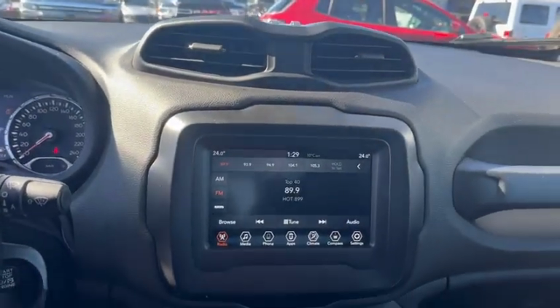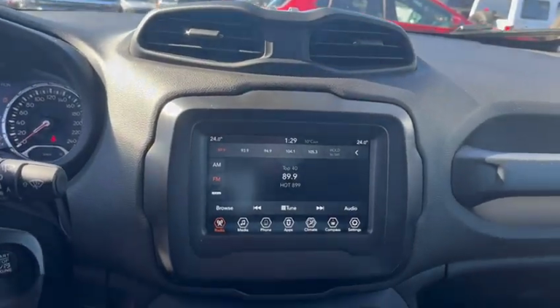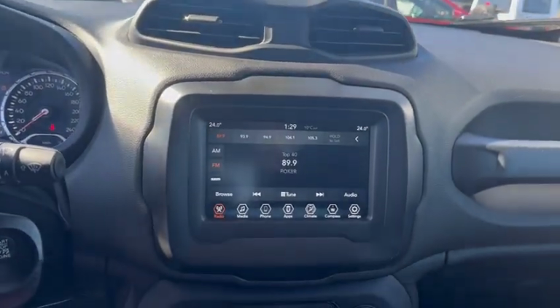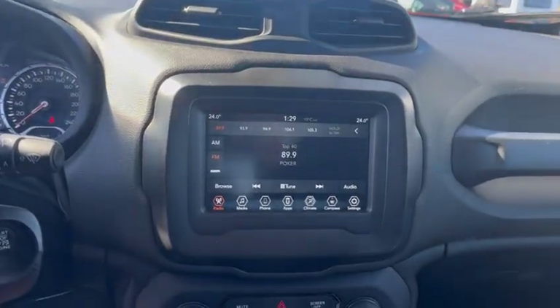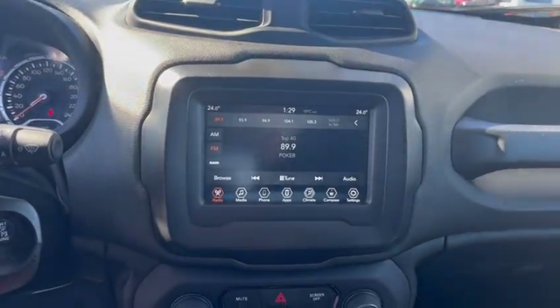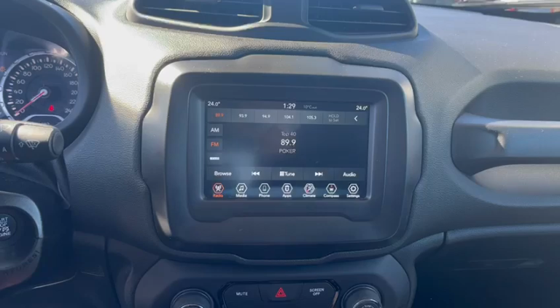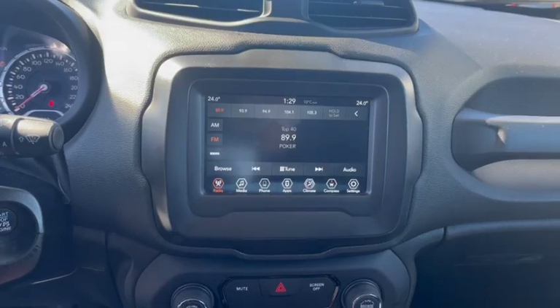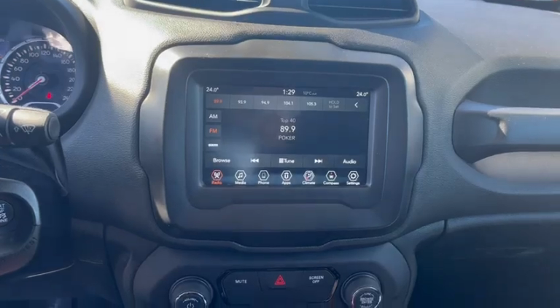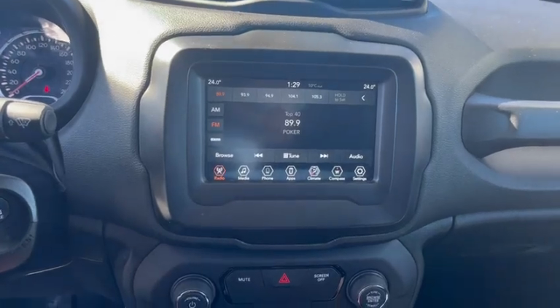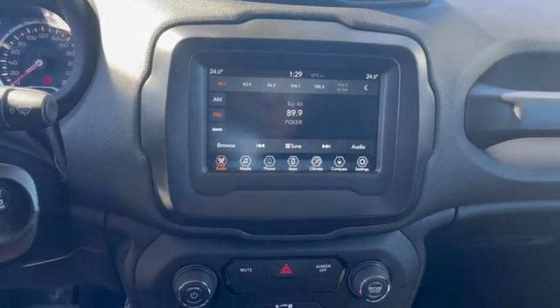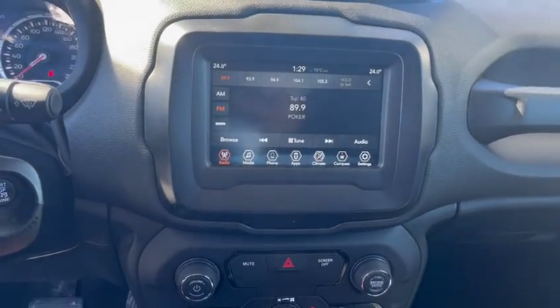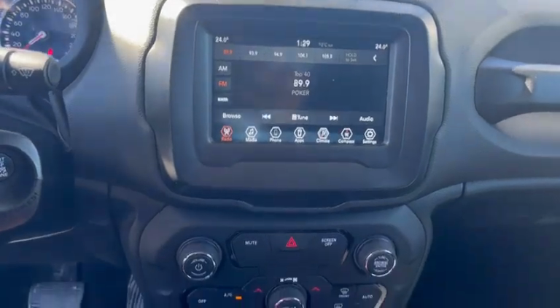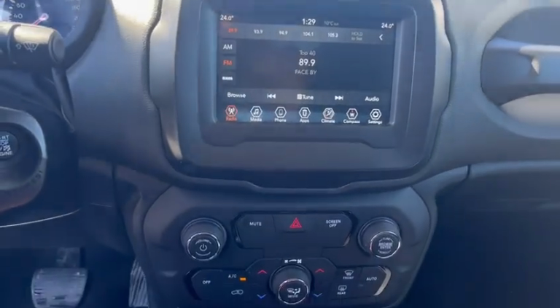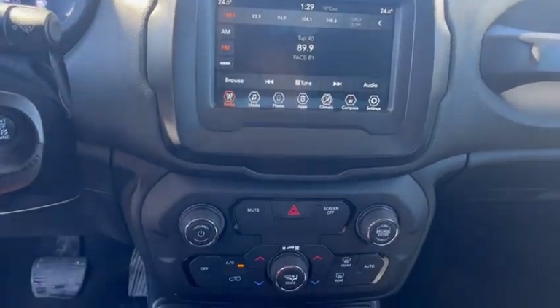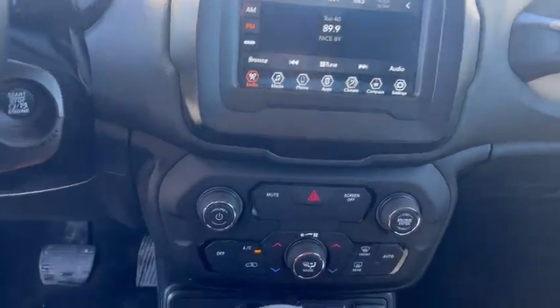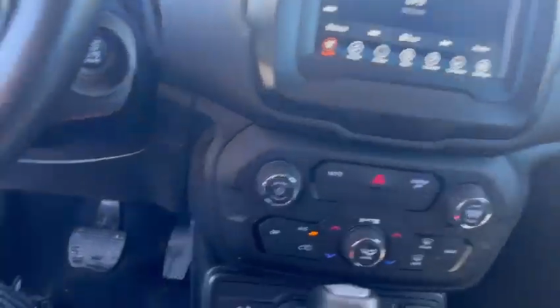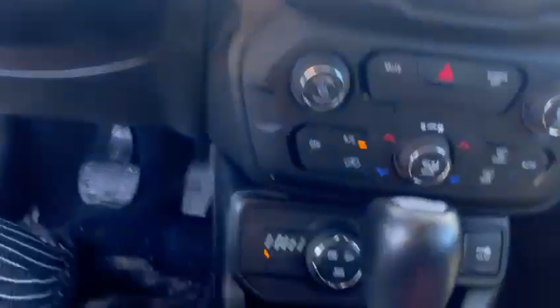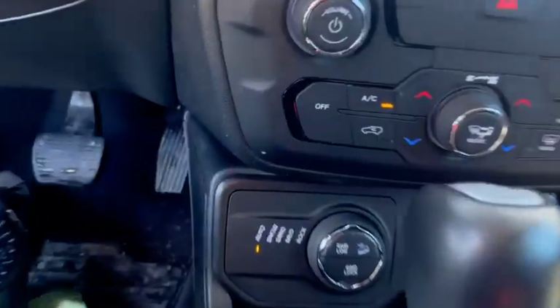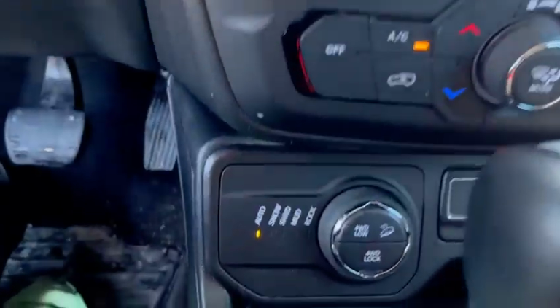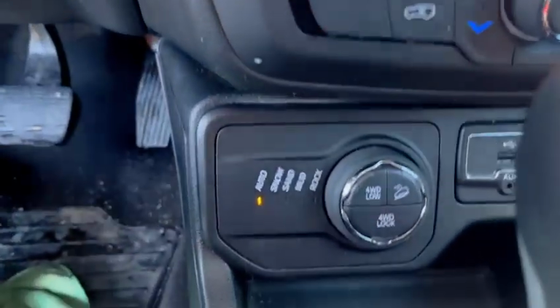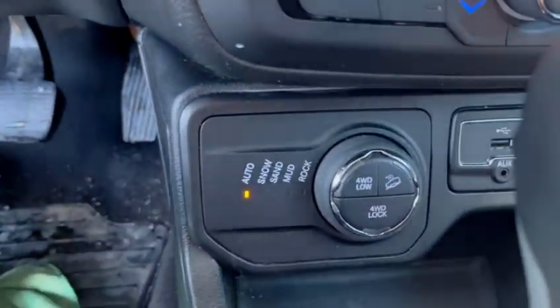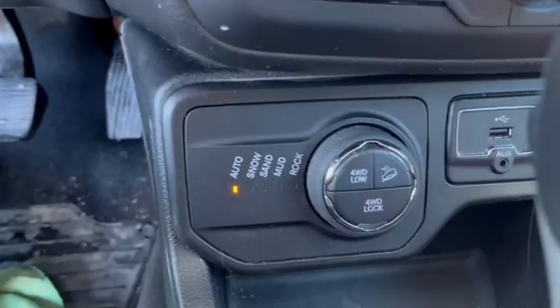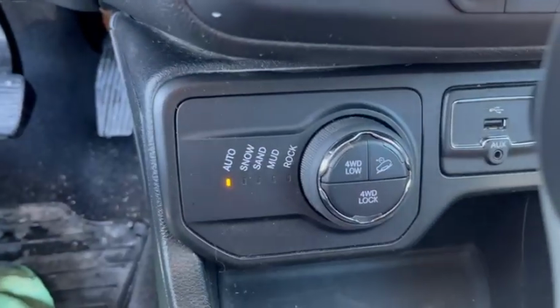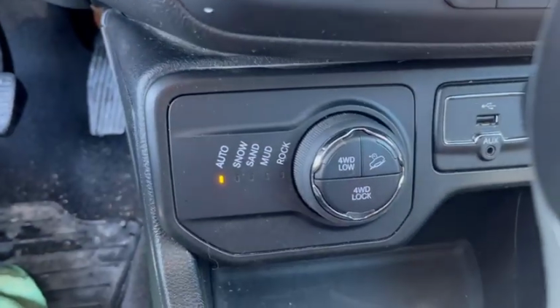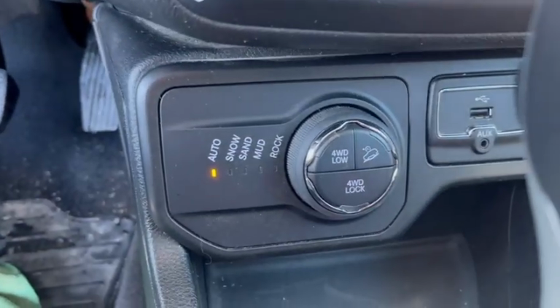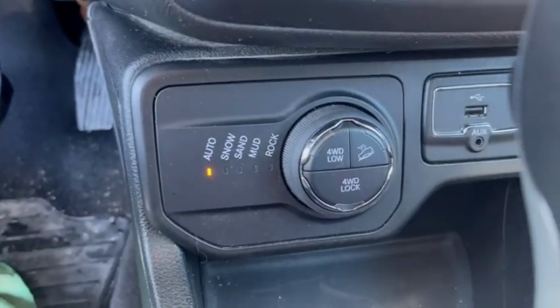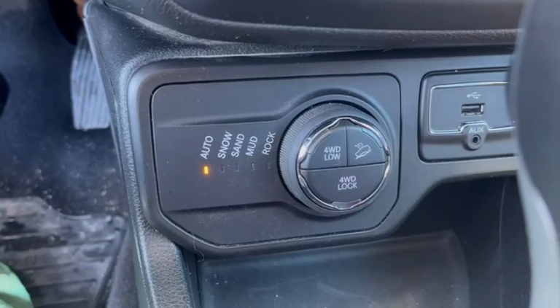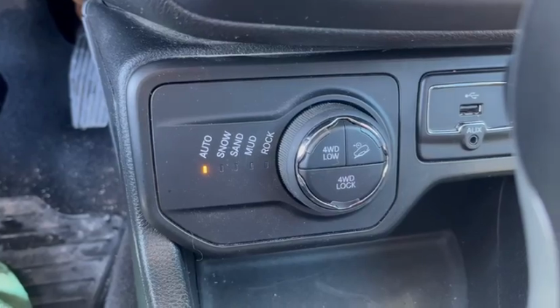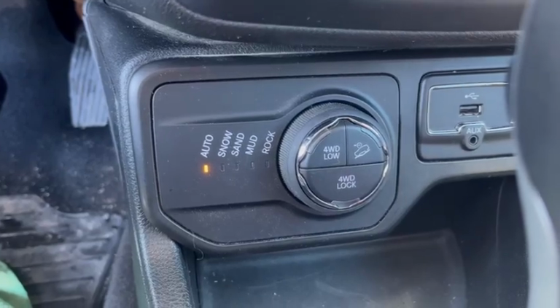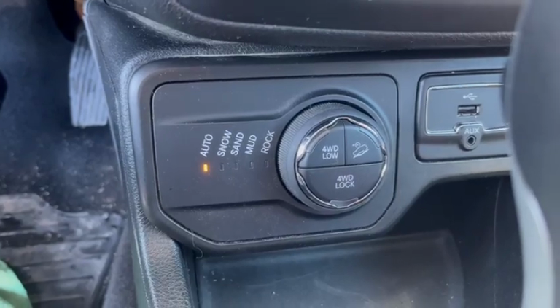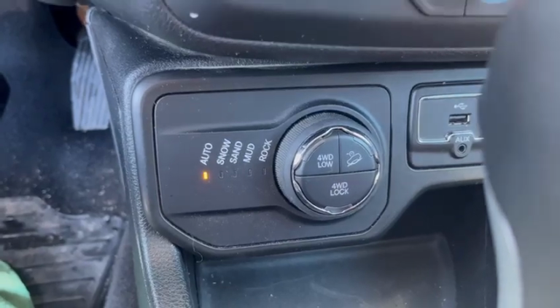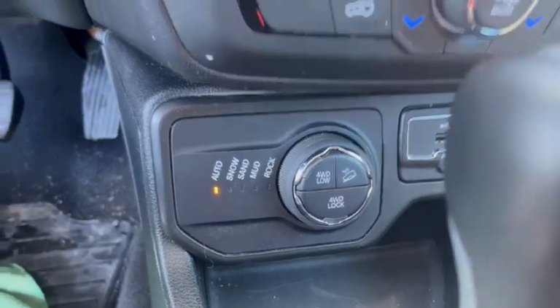So this is a 2018 Jeep Renegade Trailhawk and those are the off-road functions.